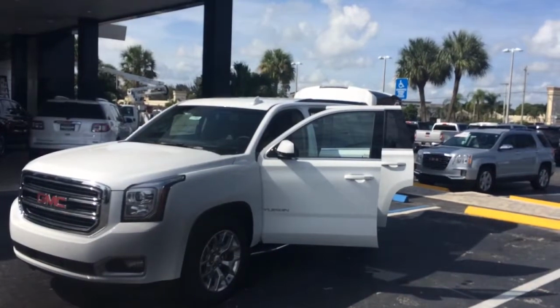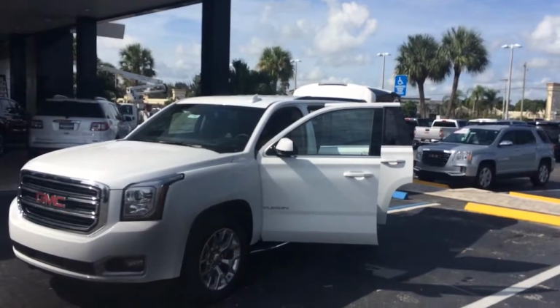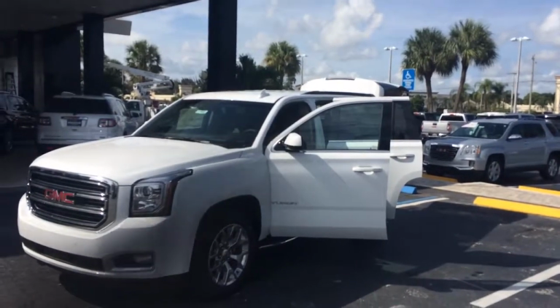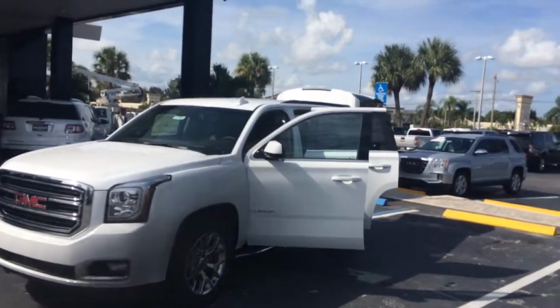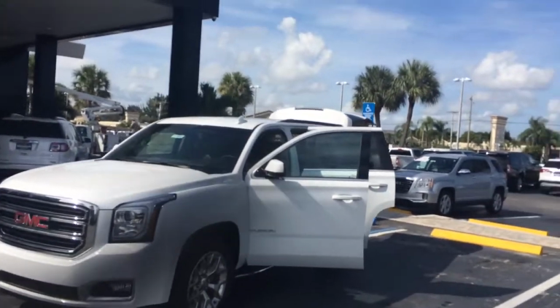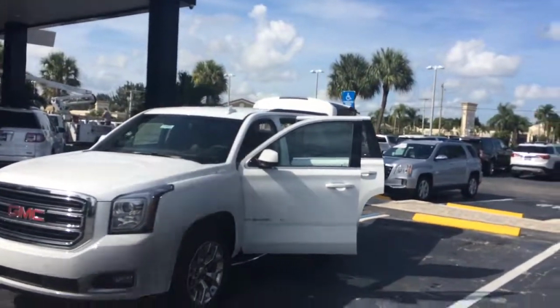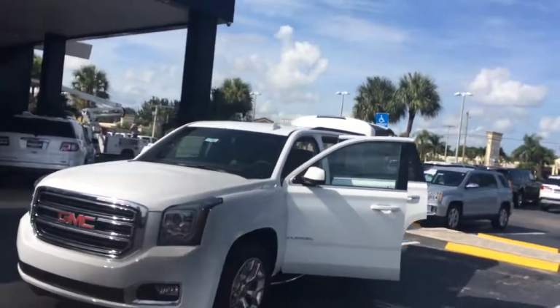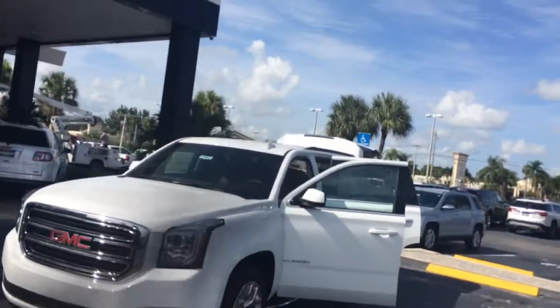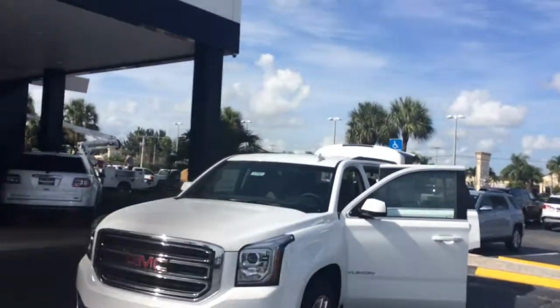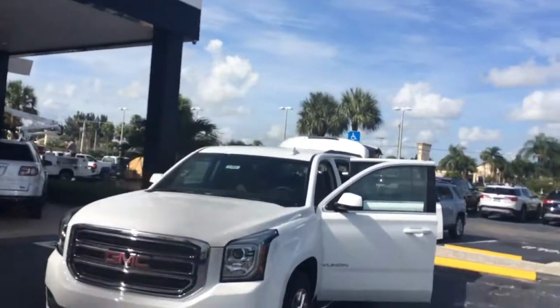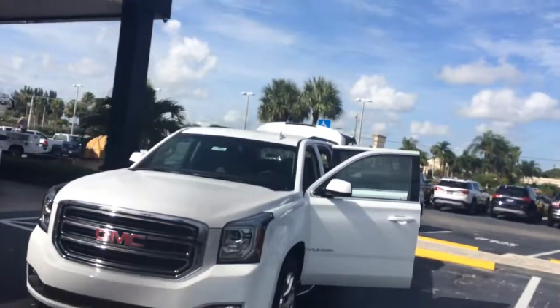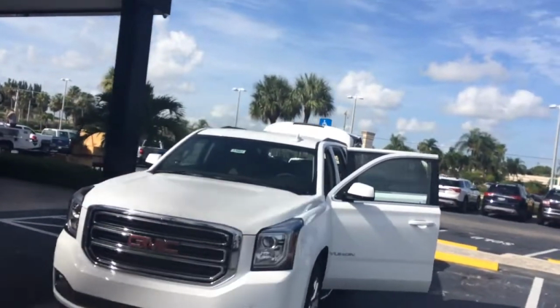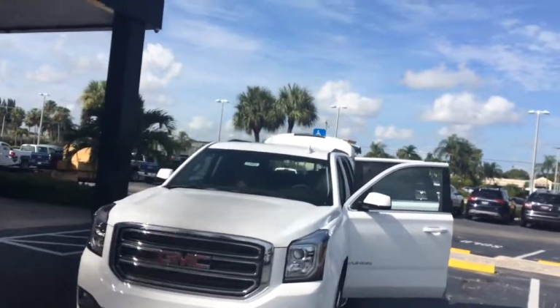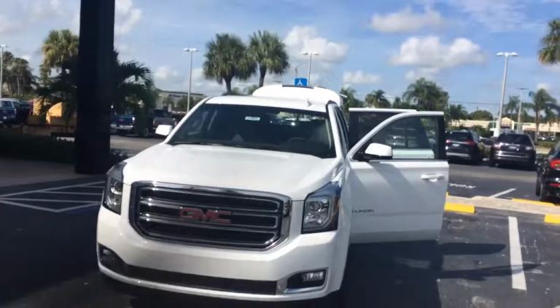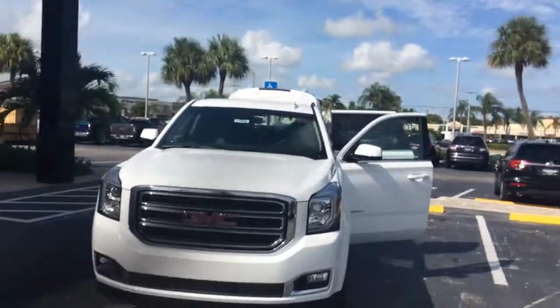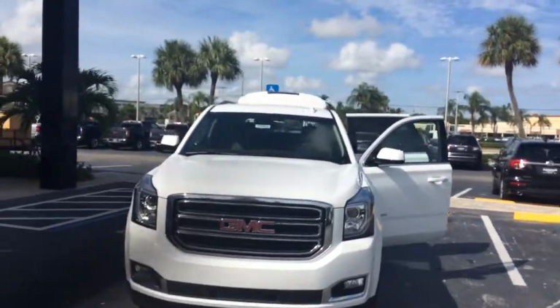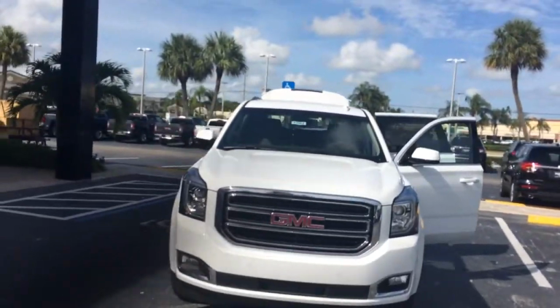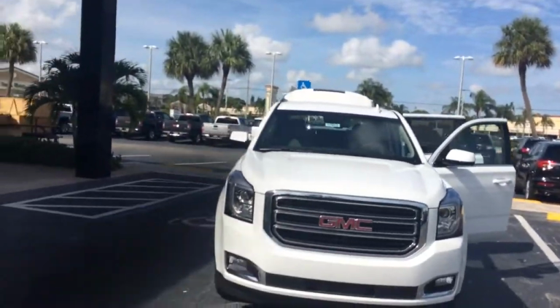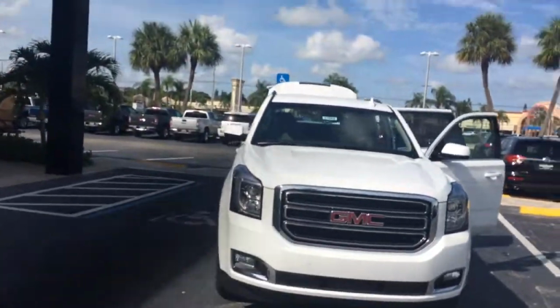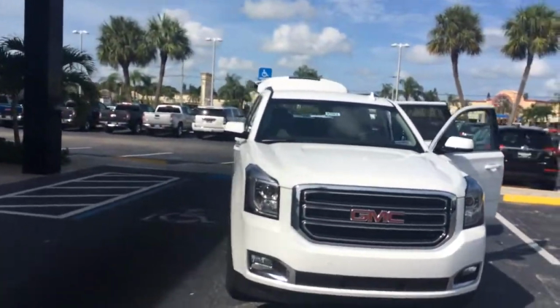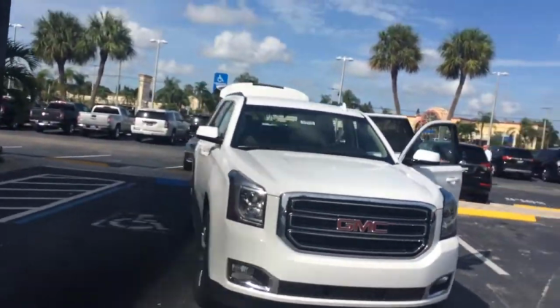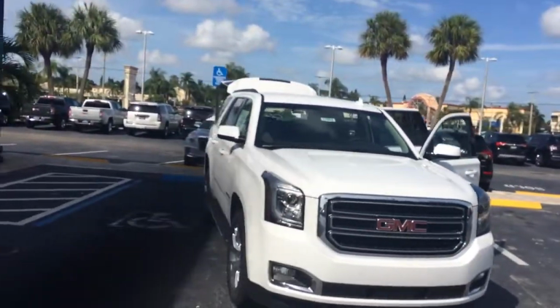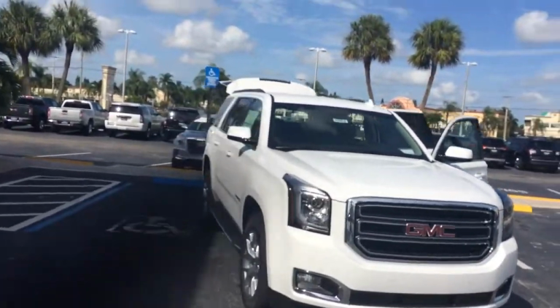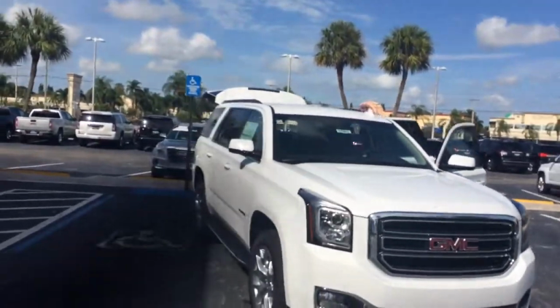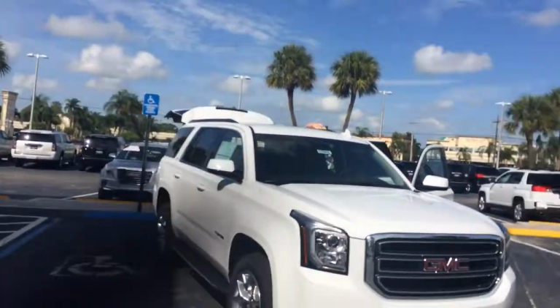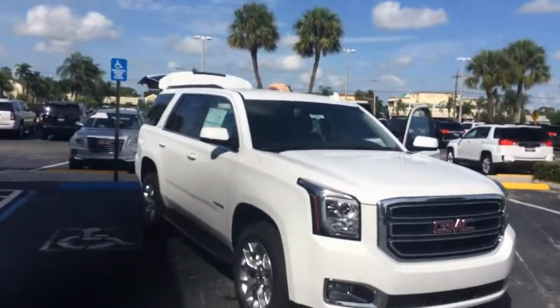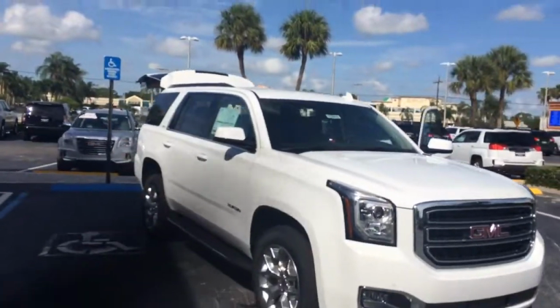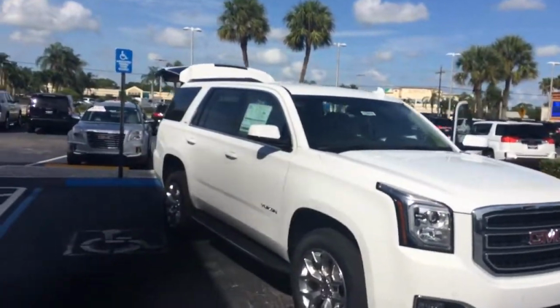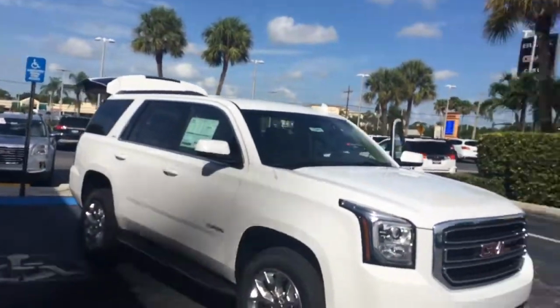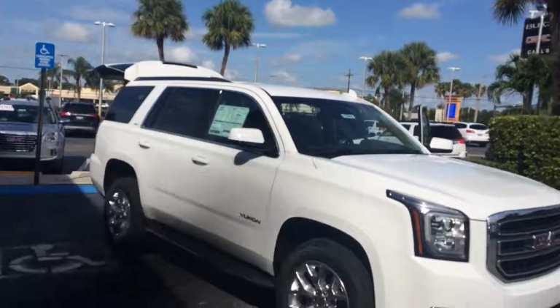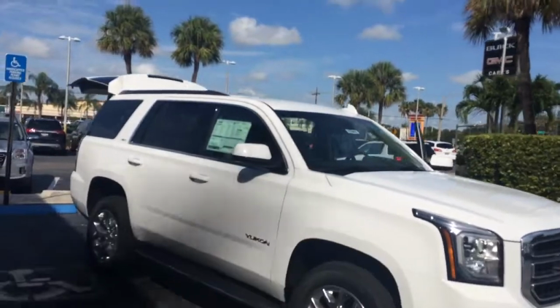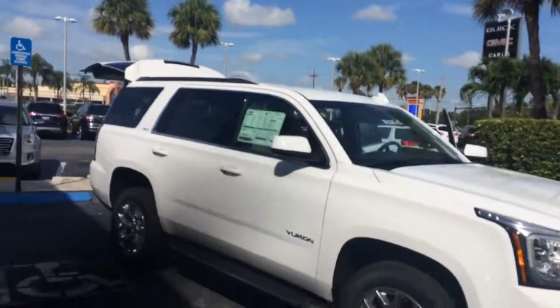Hi, this is Jack from Carl's Buick GMC in Stewart. I just wanted to take a video of the 2017 GMC Yukon SLT.